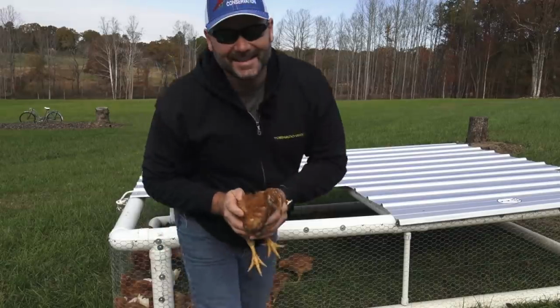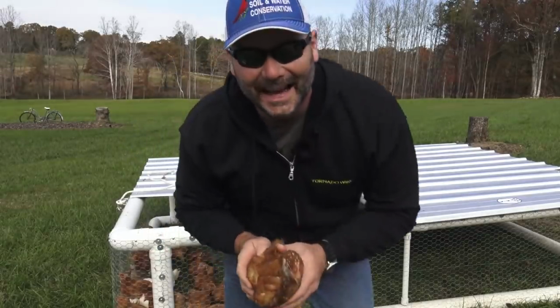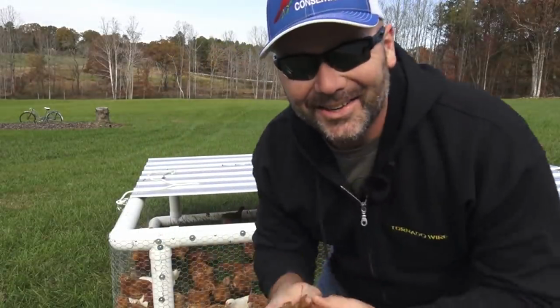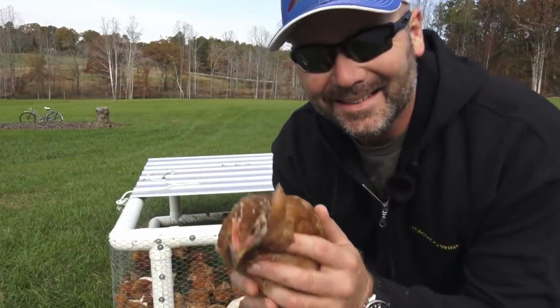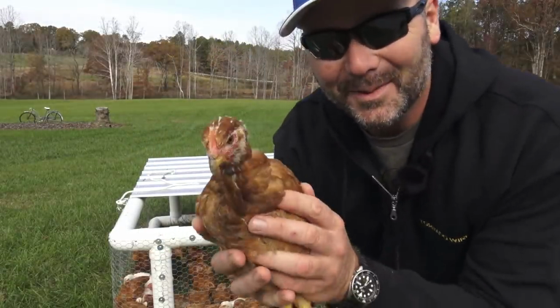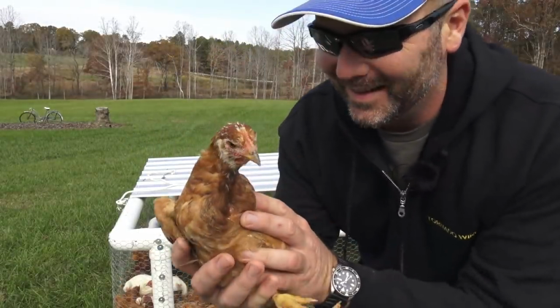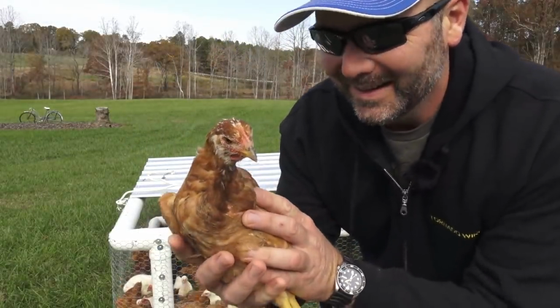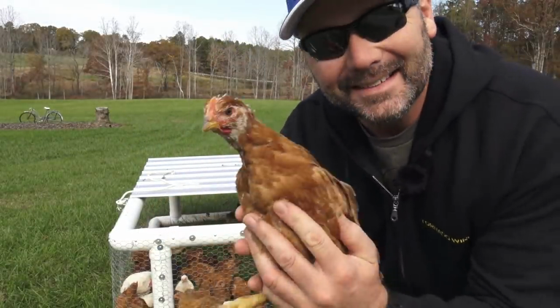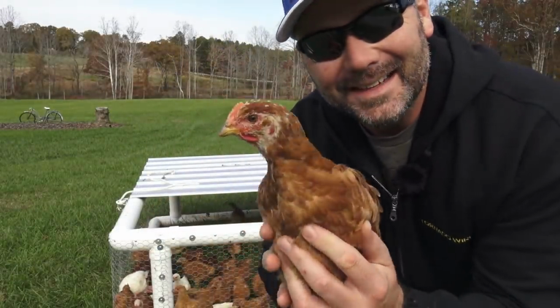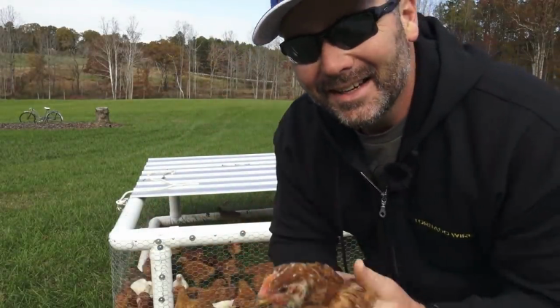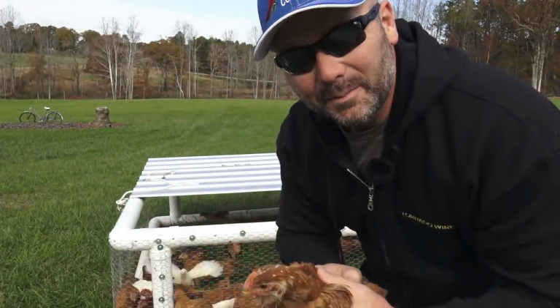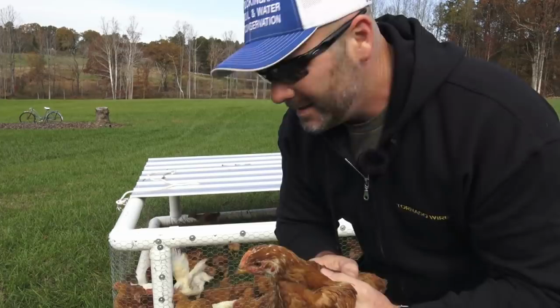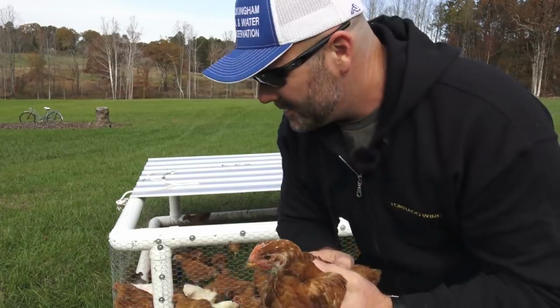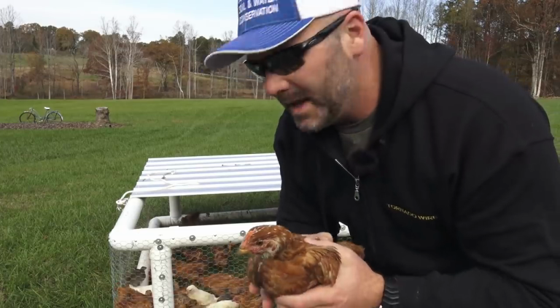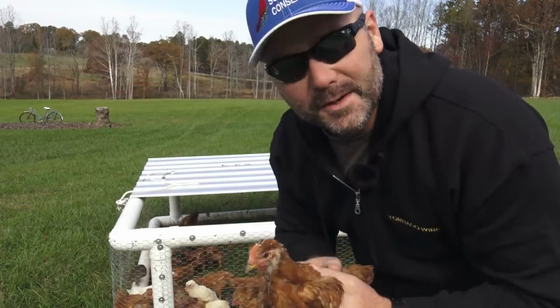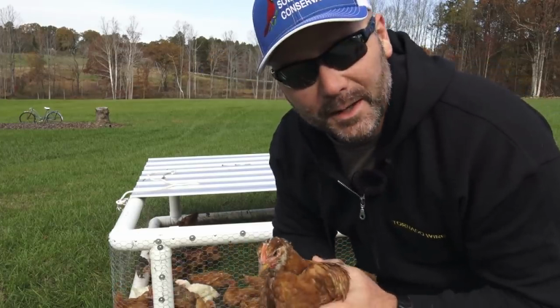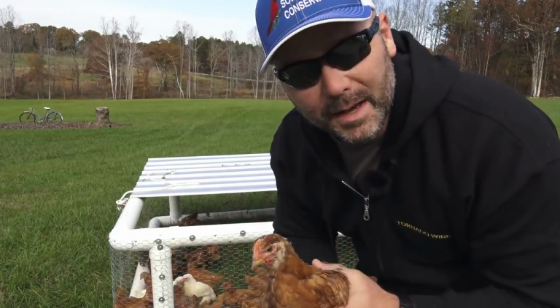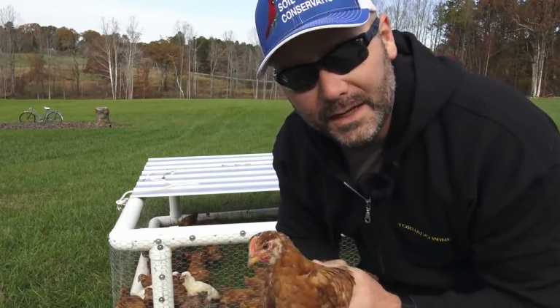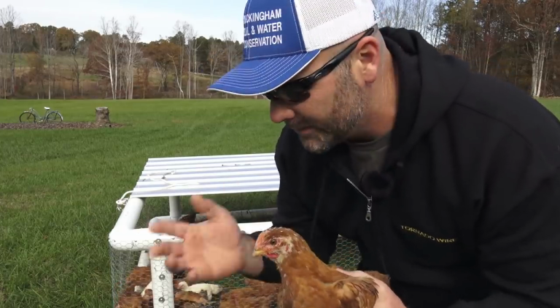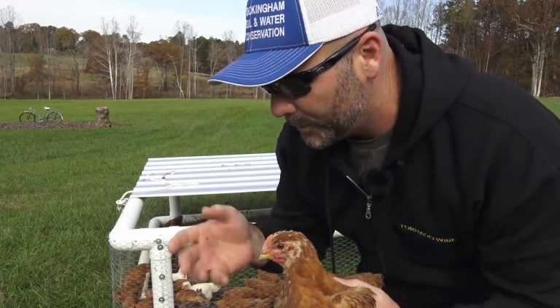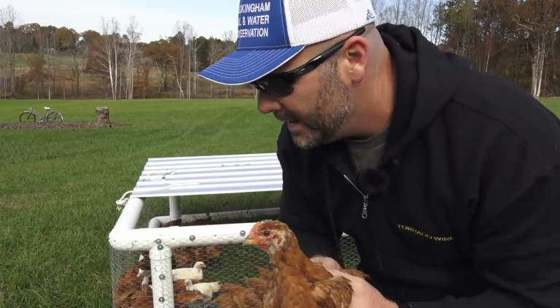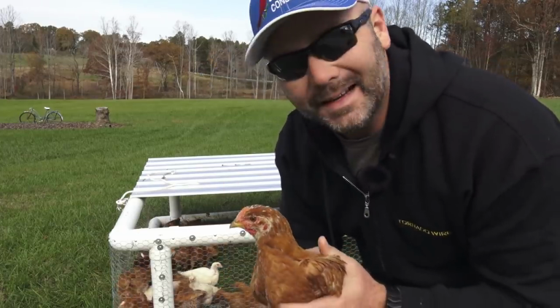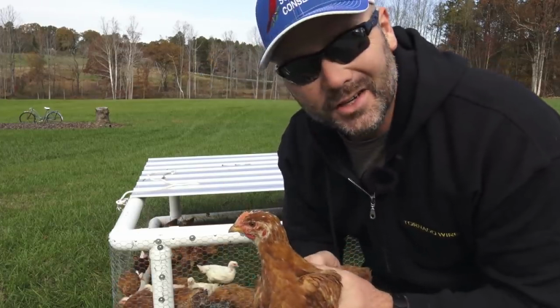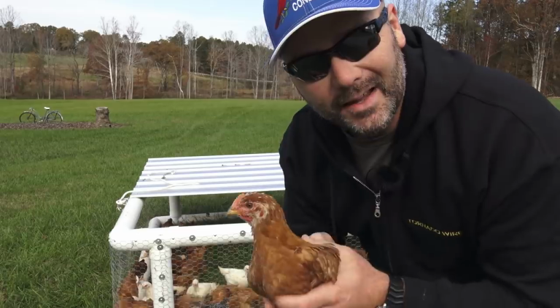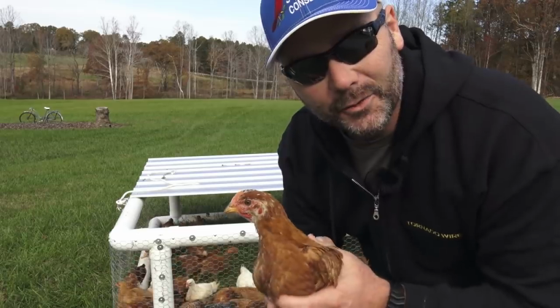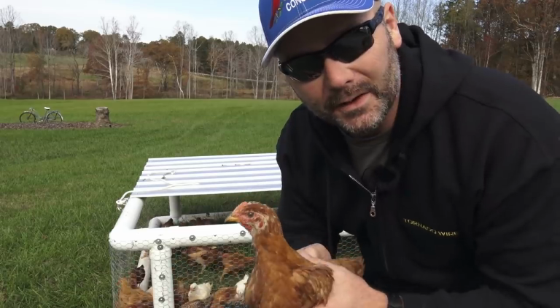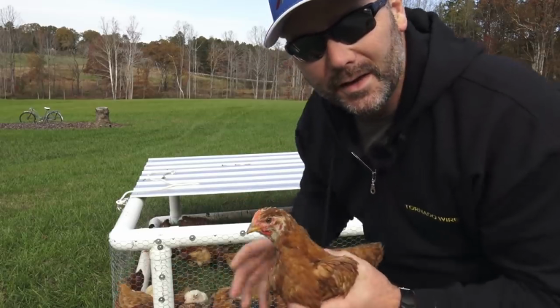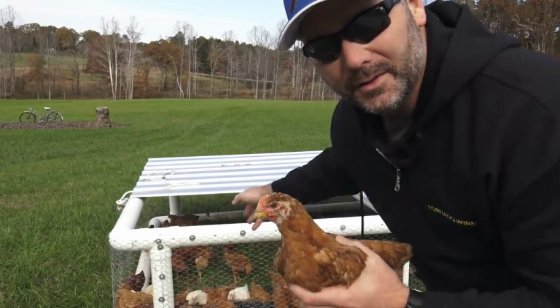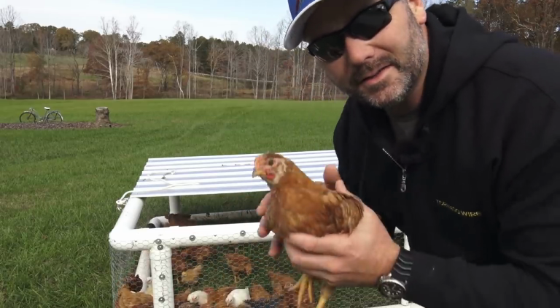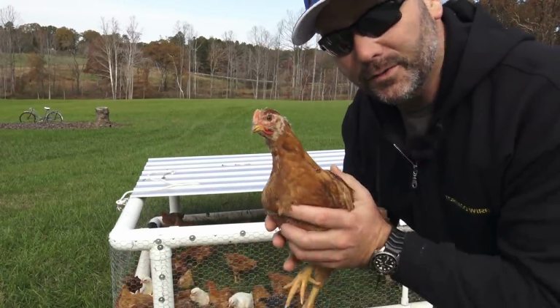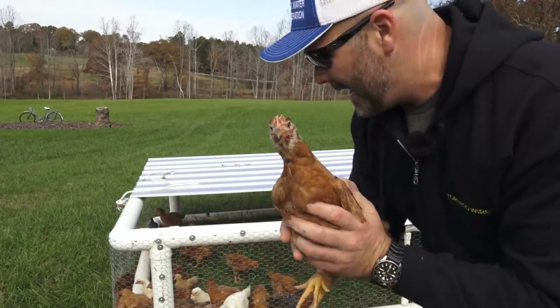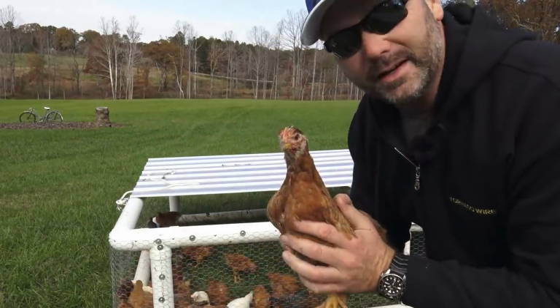It's funny how each chicken has its own personality — this guy's a little skittish. The birds are probably eating about 15 pounds of food per day. I judge that by how much food I put in the feeder so they're easier to move on pasture.